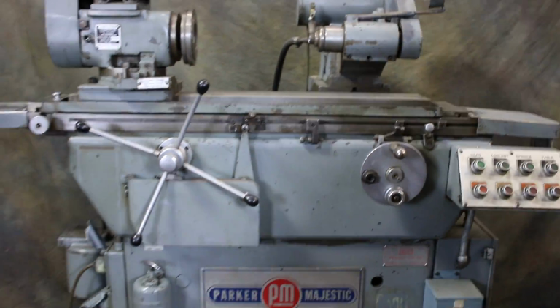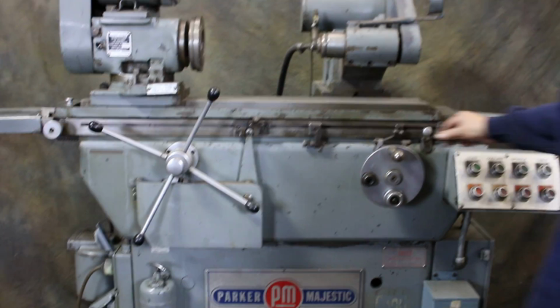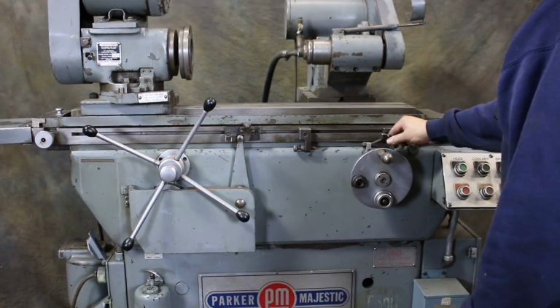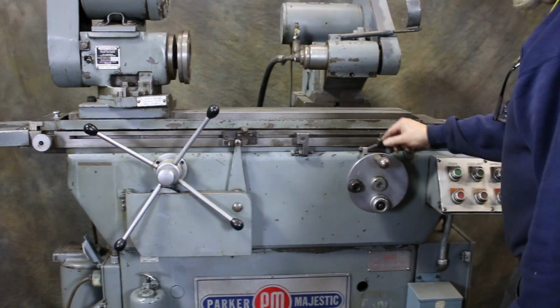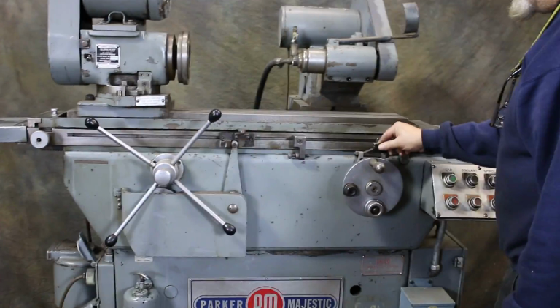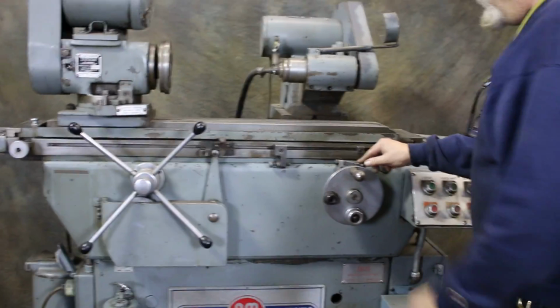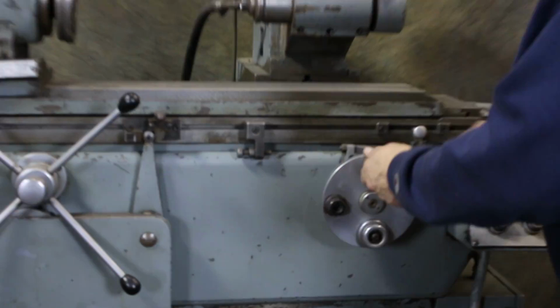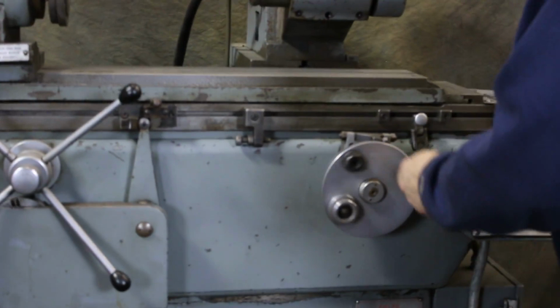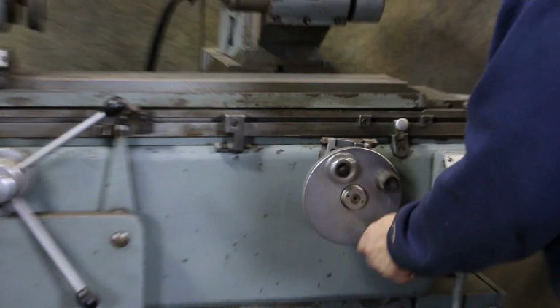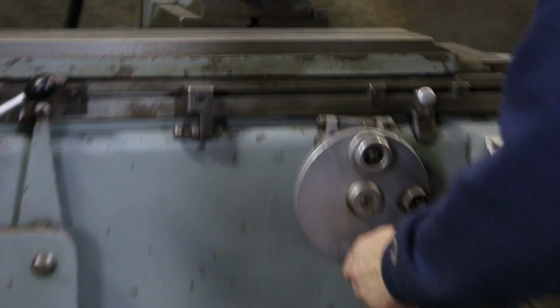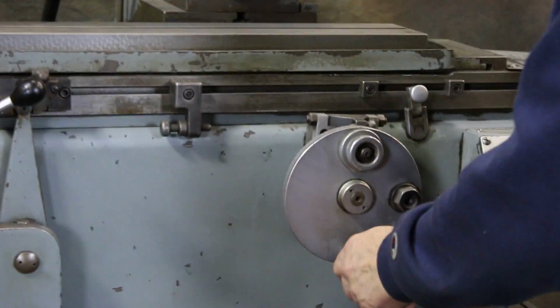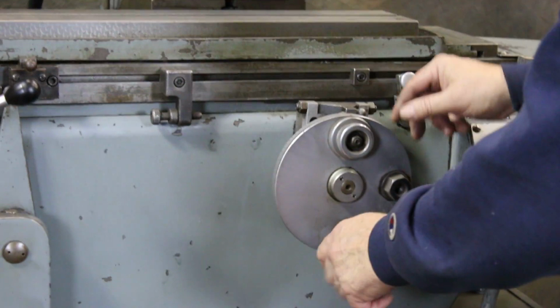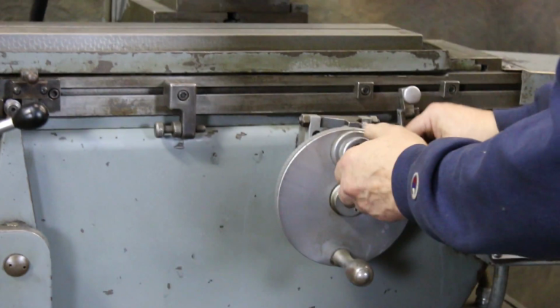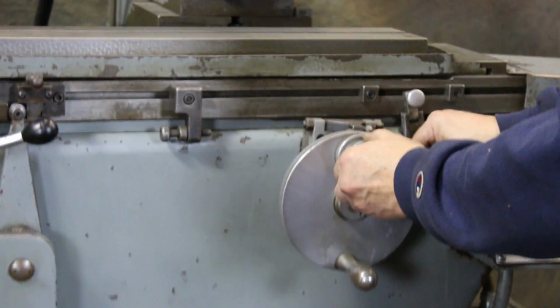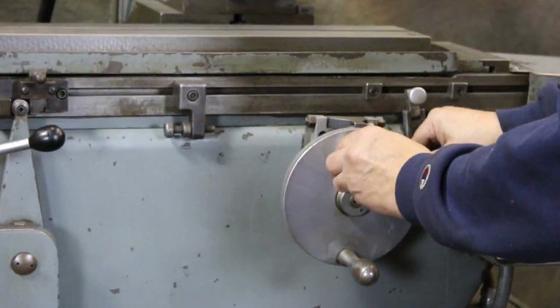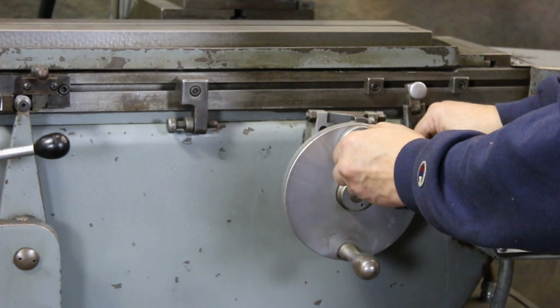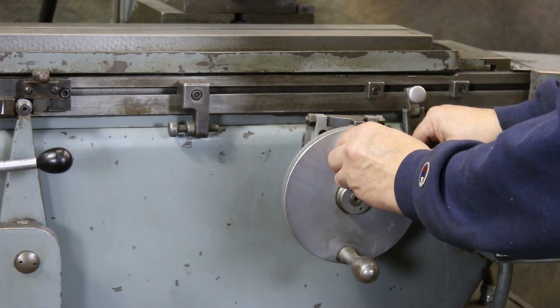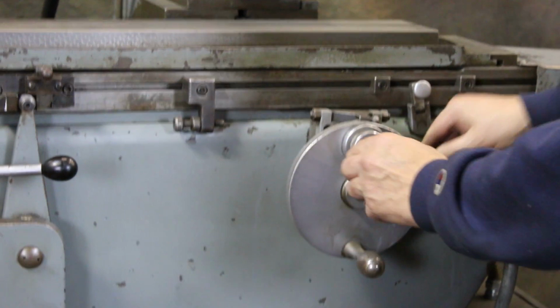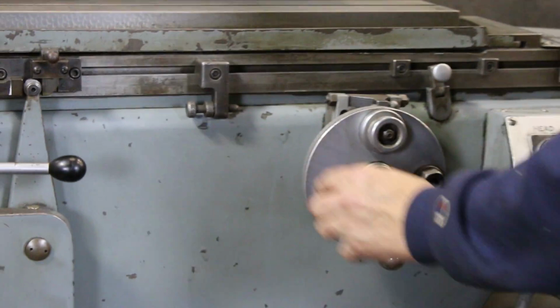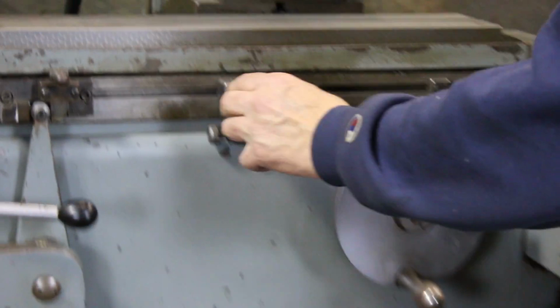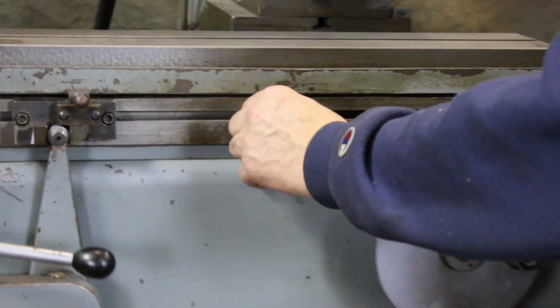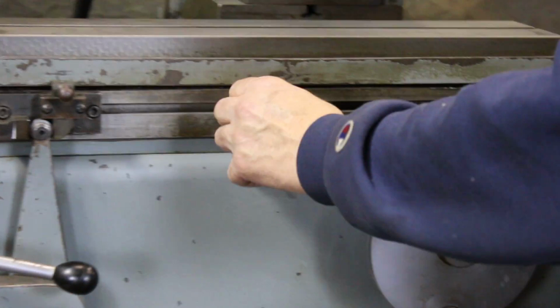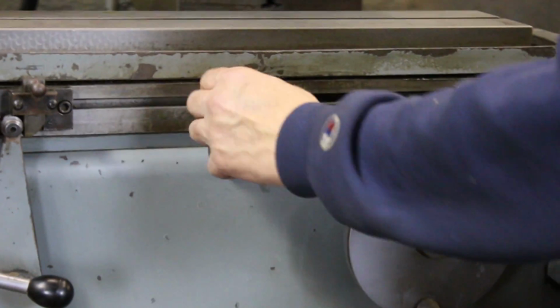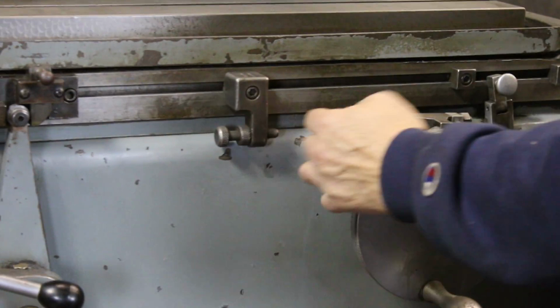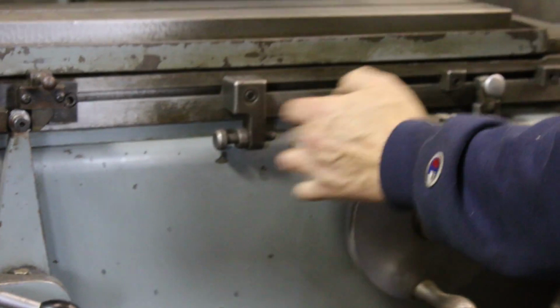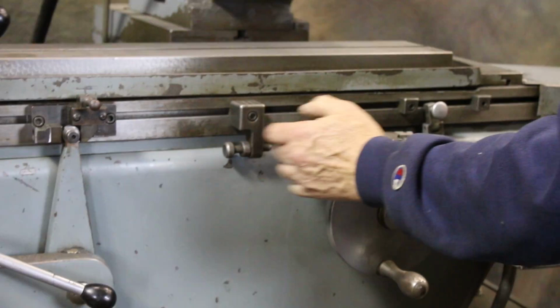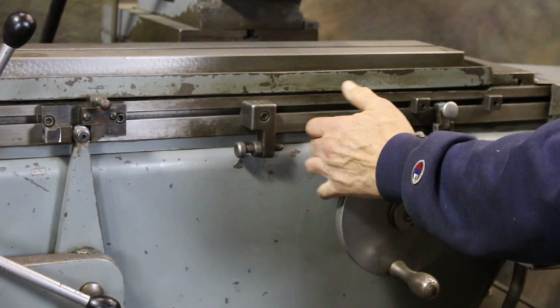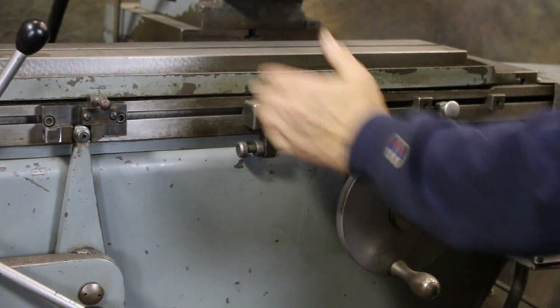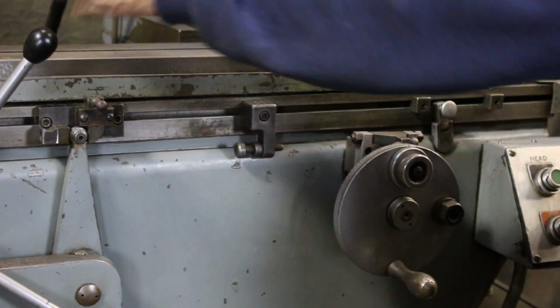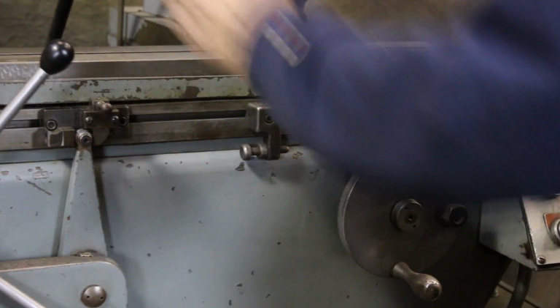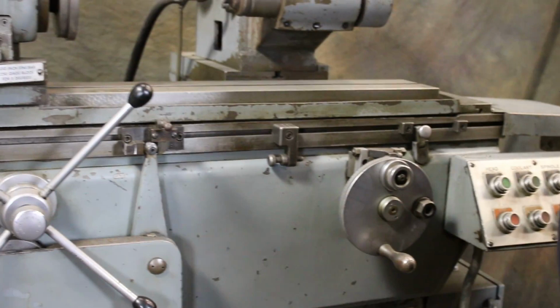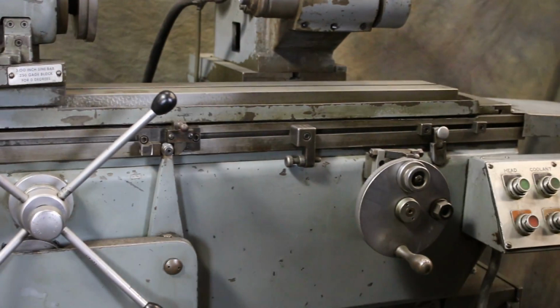This is the dead stop for the in-feed — up against that dead stop. And here you have a fine feed; this is also a fixed stop that could be adjusted if you're grinding to some shoulders.